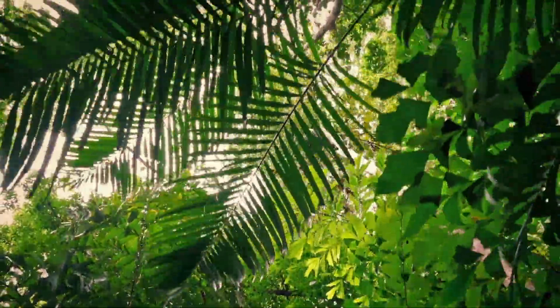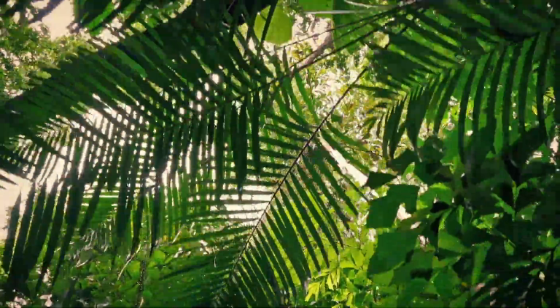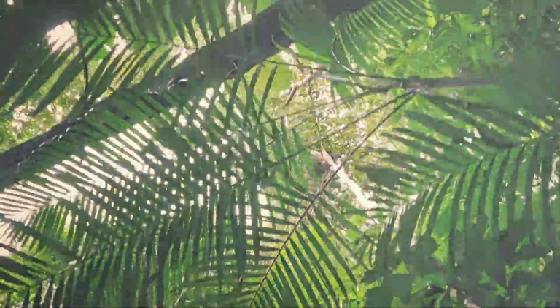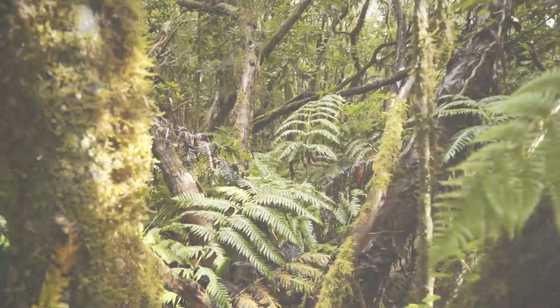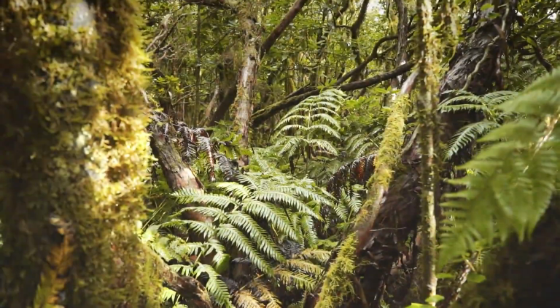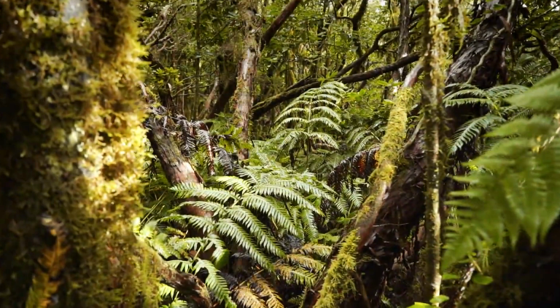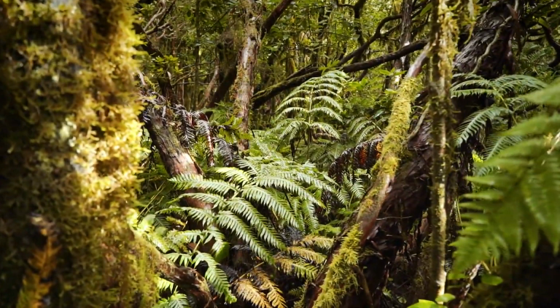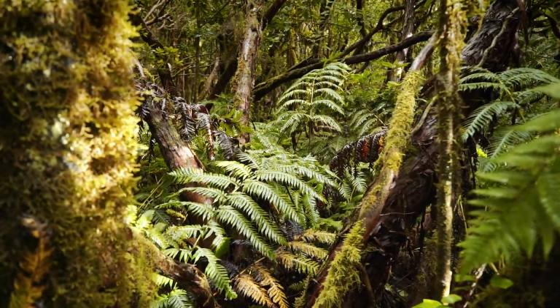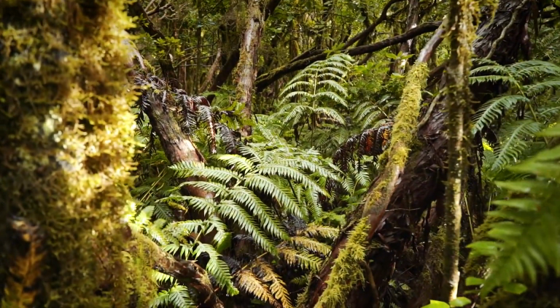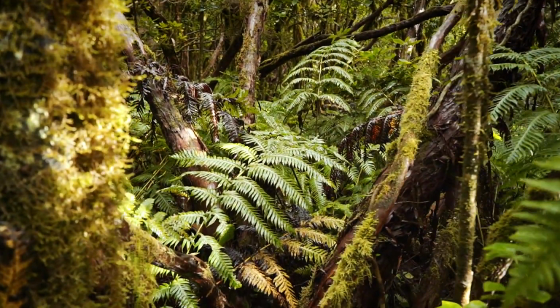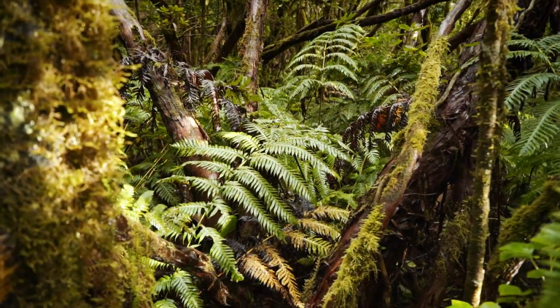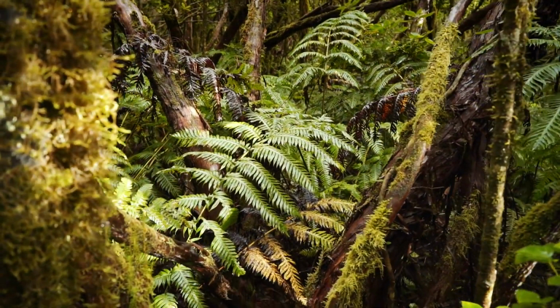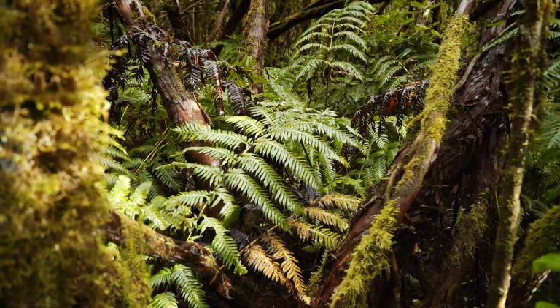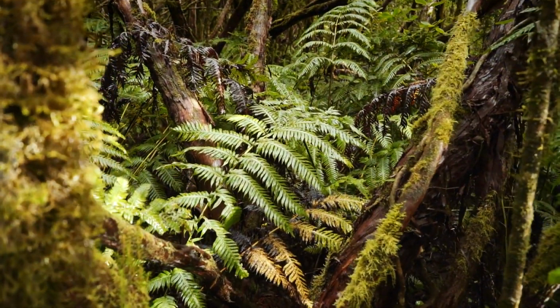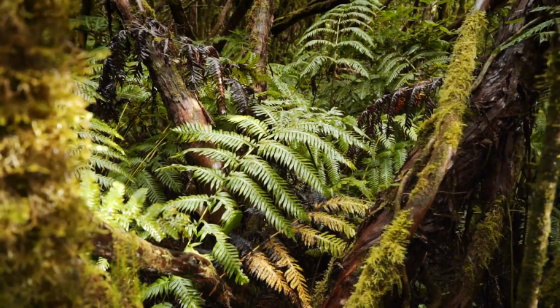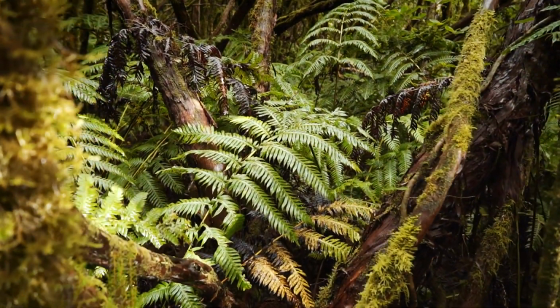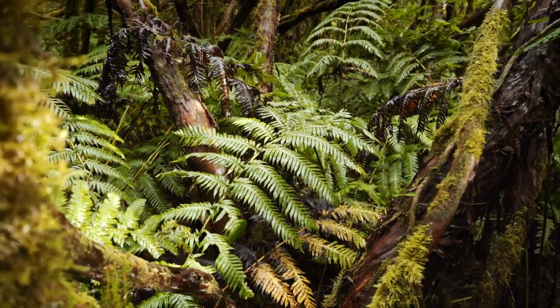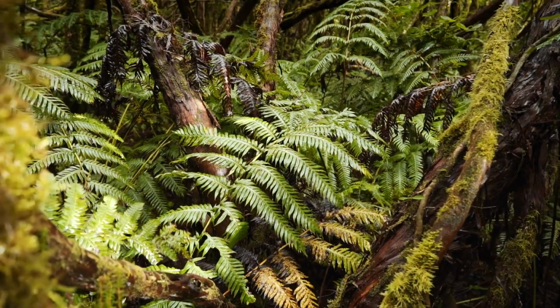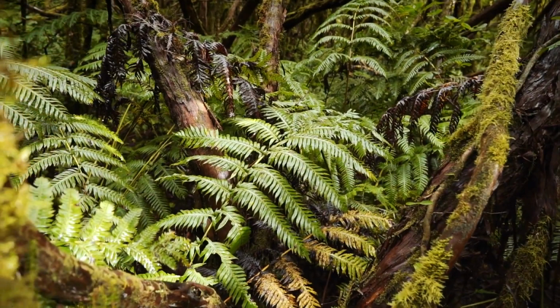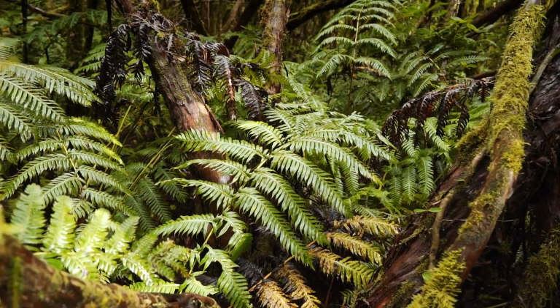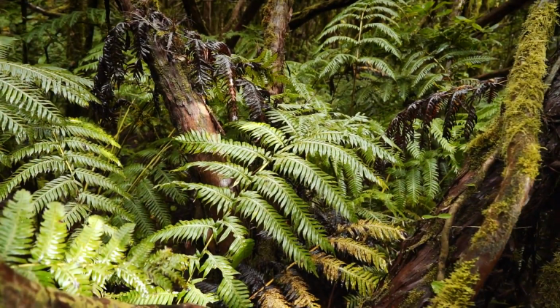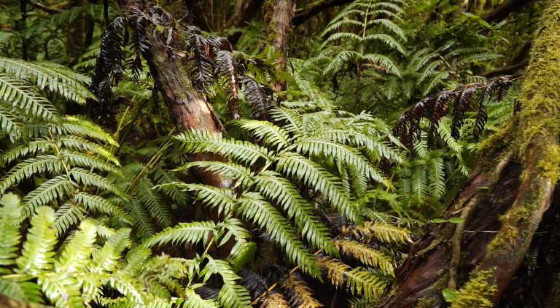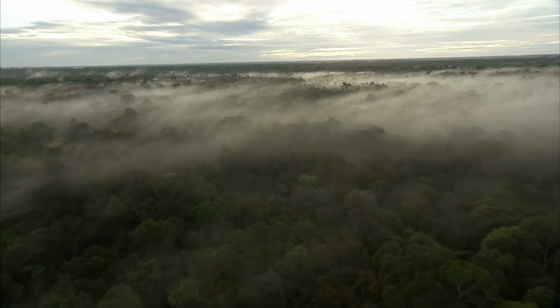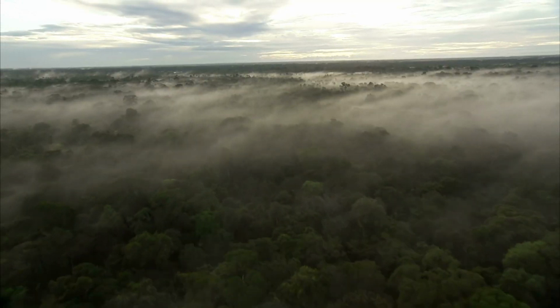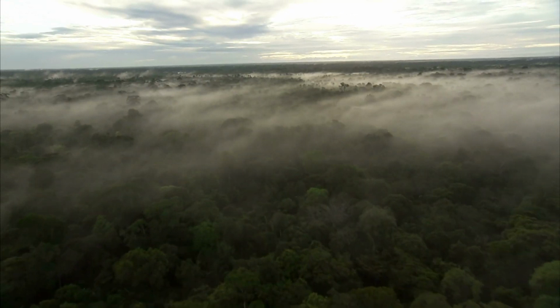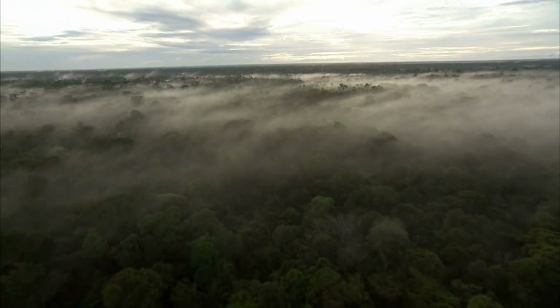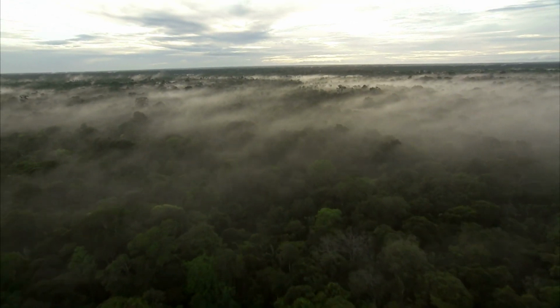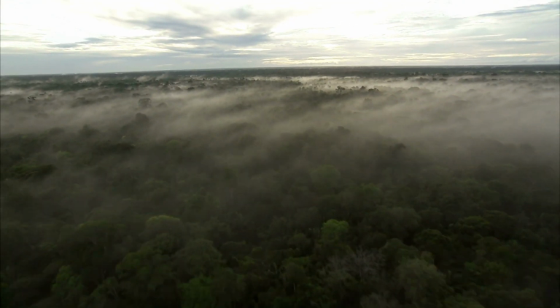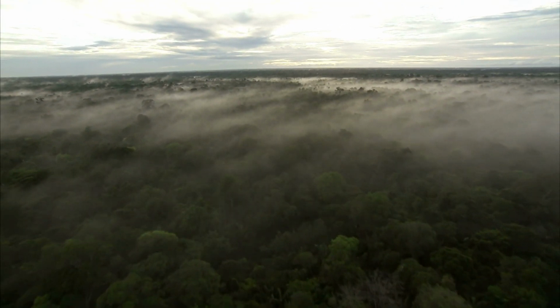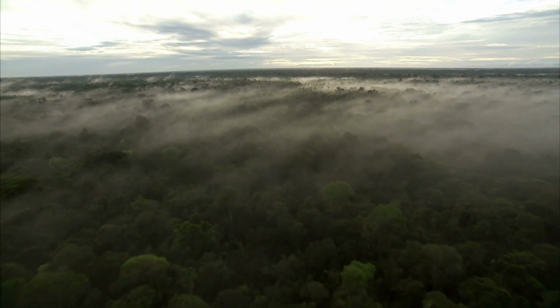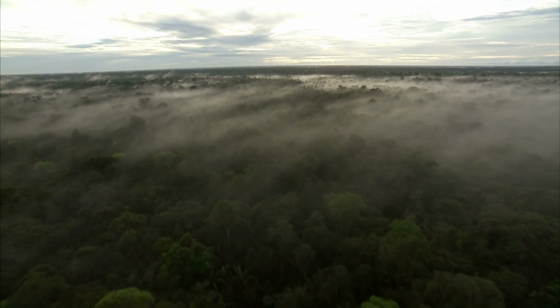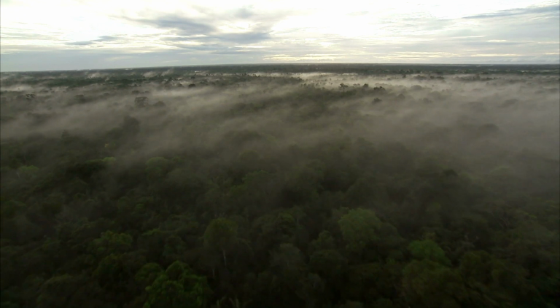In fact, the Amazon creates more than 20% of the world's oxygen. Truly amazing. The rainforest is deservedly referred to as the lungs of the Earth.